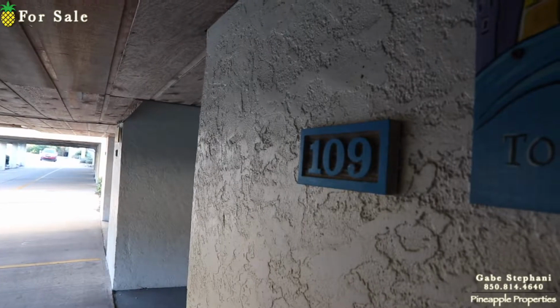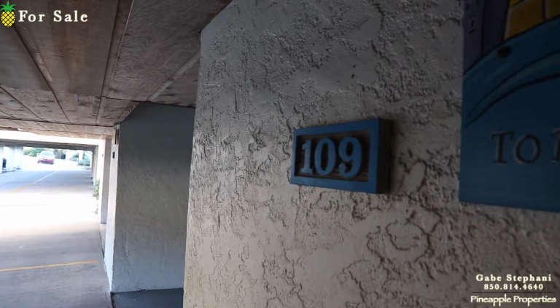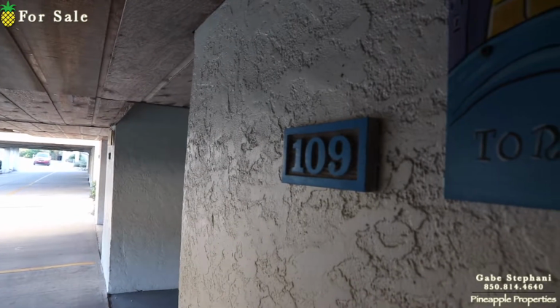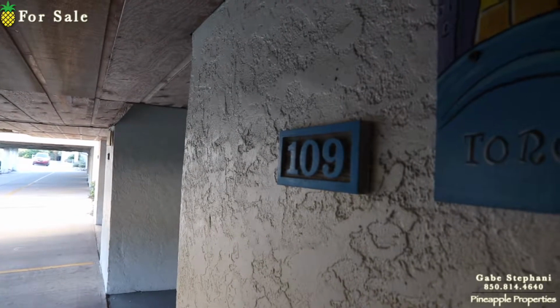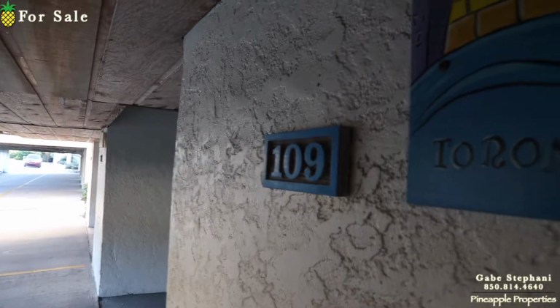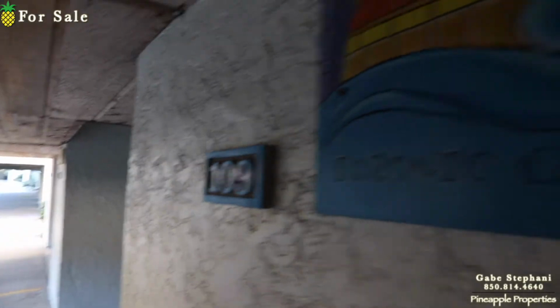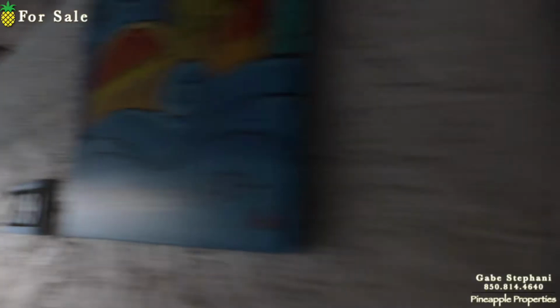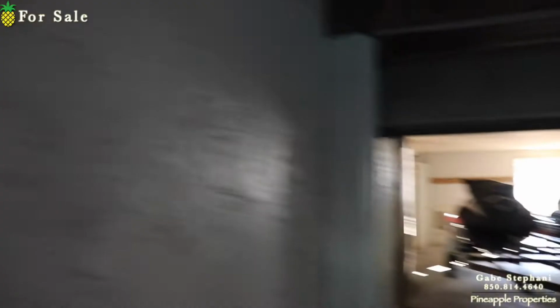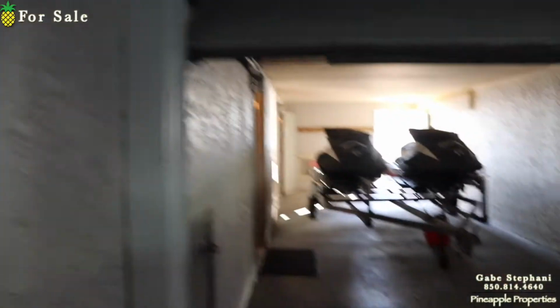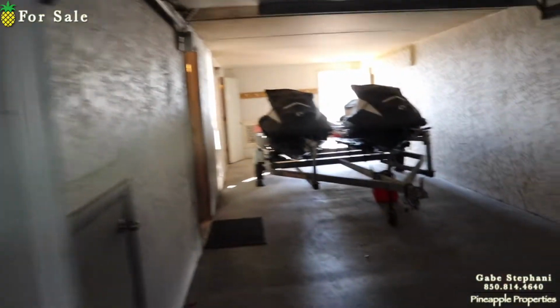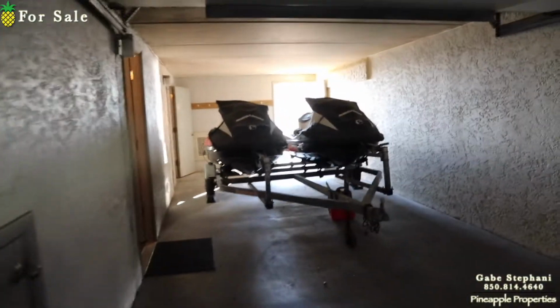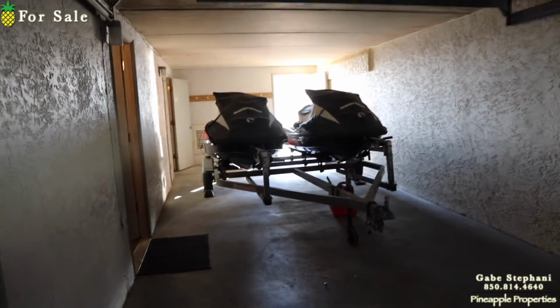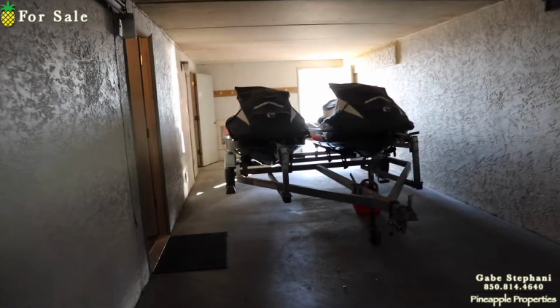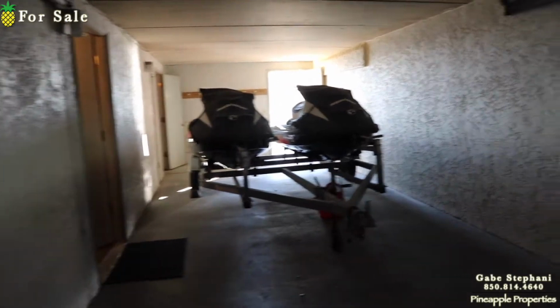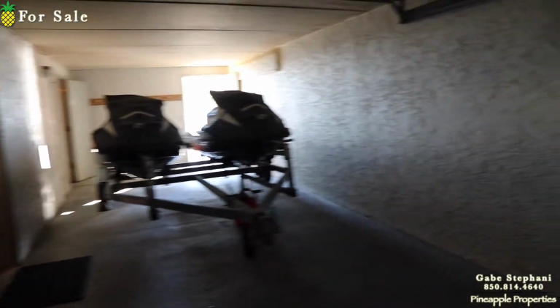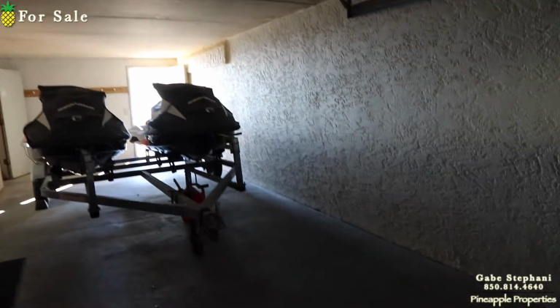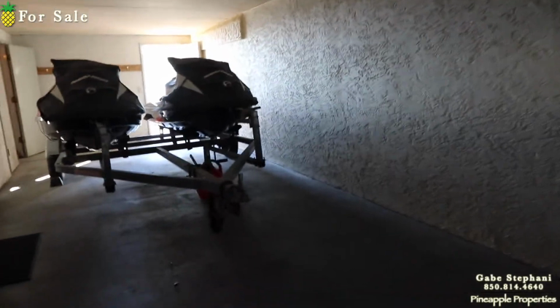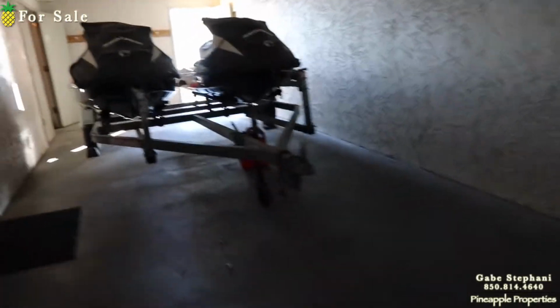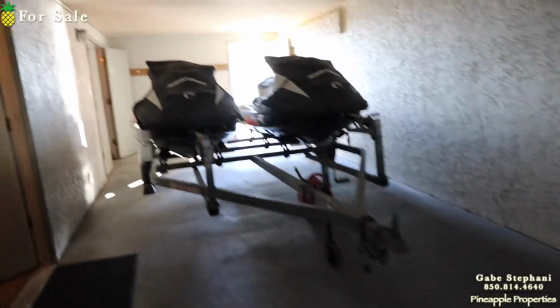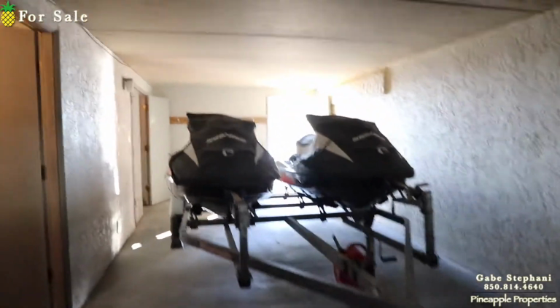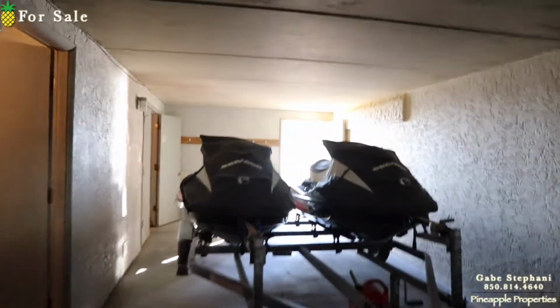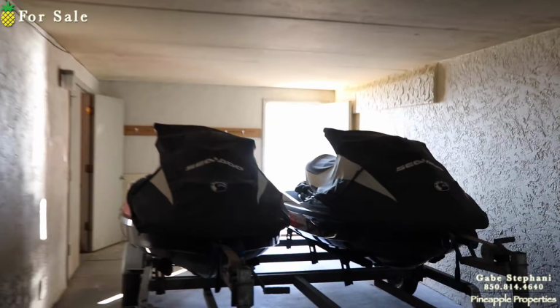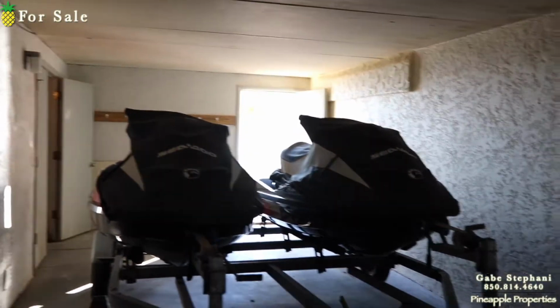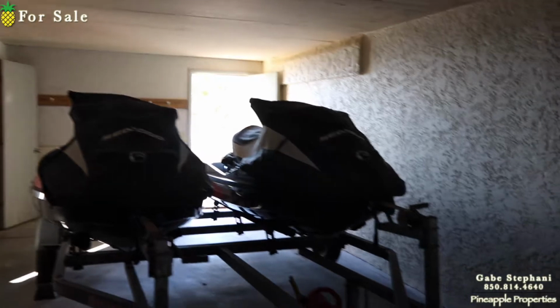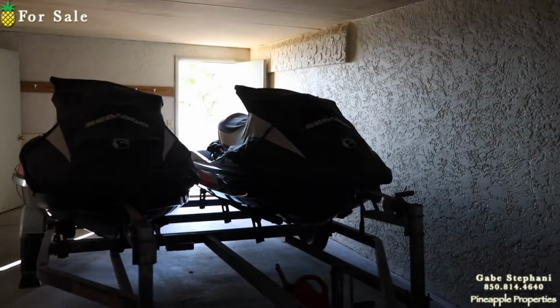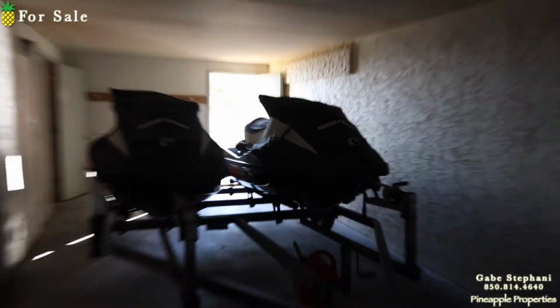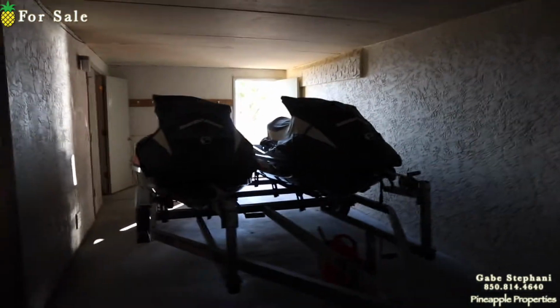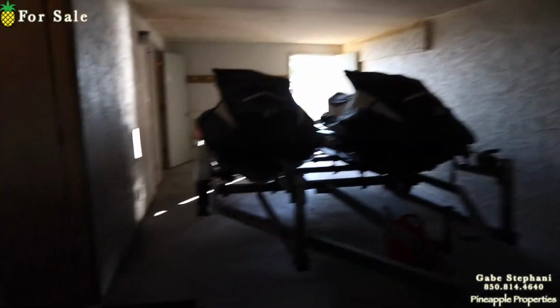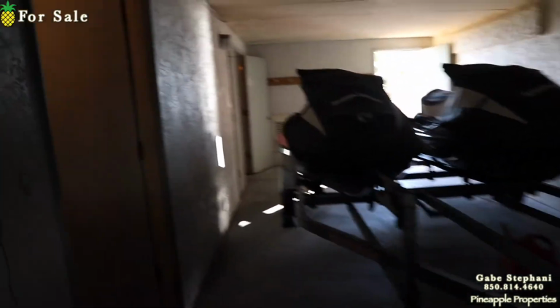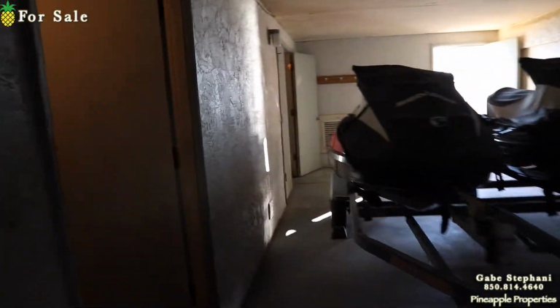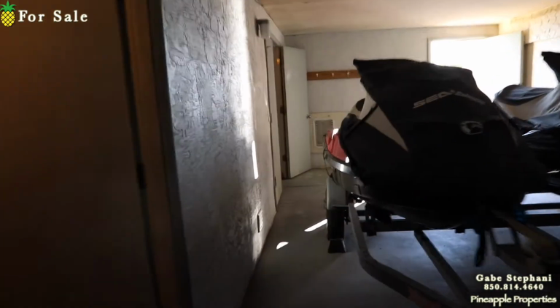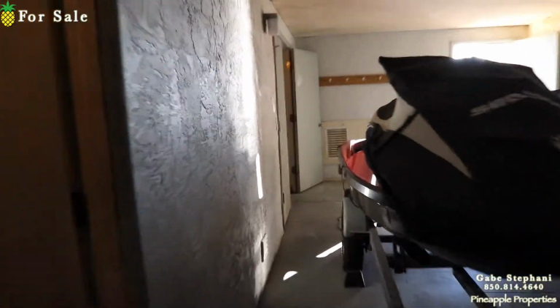I'm here at the Shores Townhouses Unit 109. I love these Shores Townhouses — they all have a garage. The sellers said they would be willing to sell the two jet skis along with the townhouse.